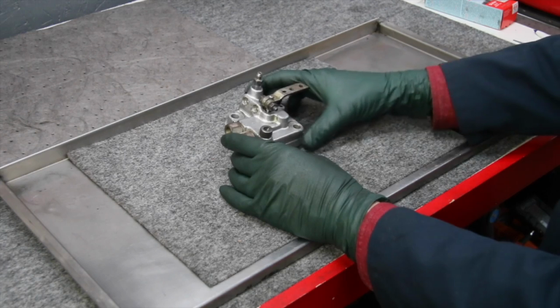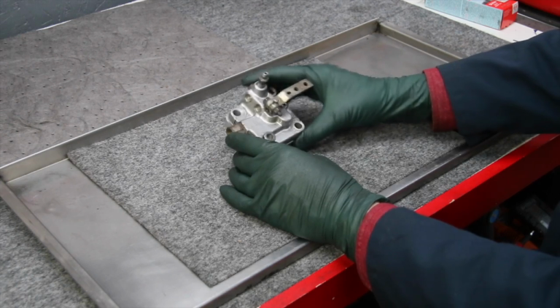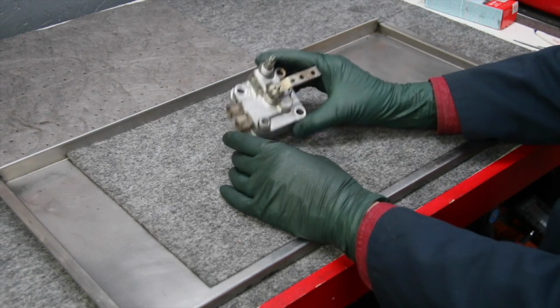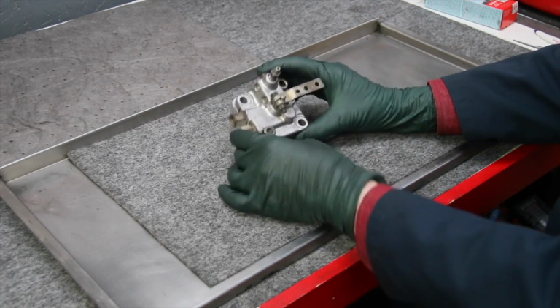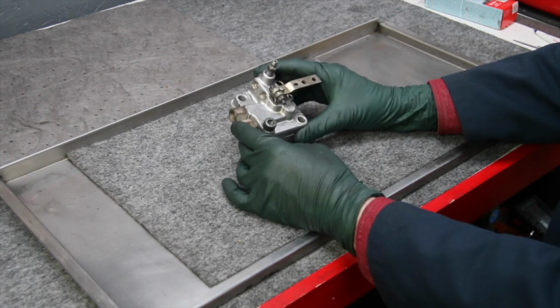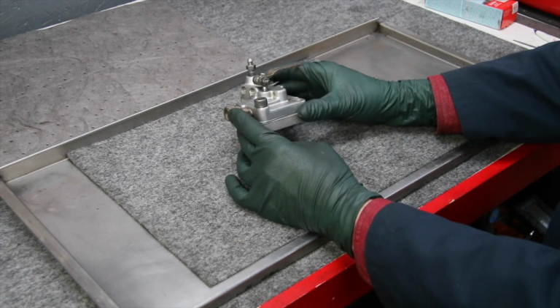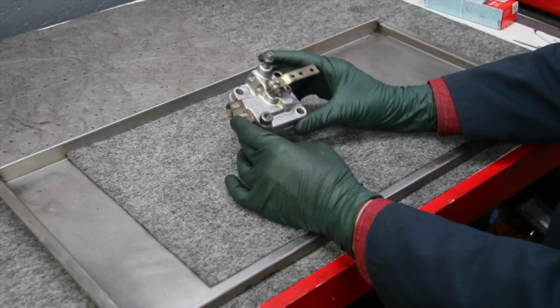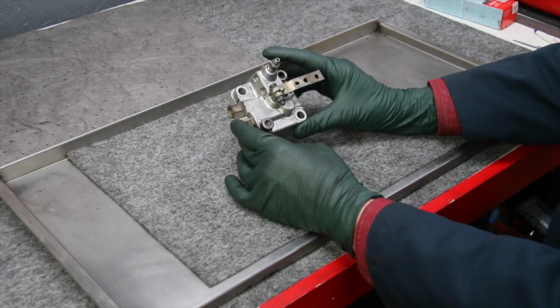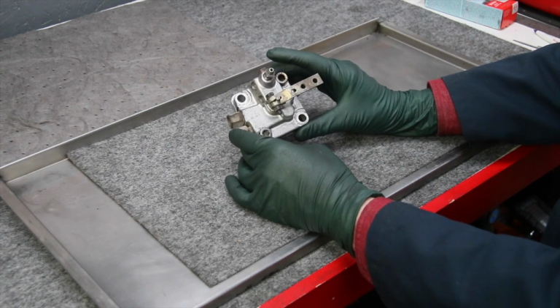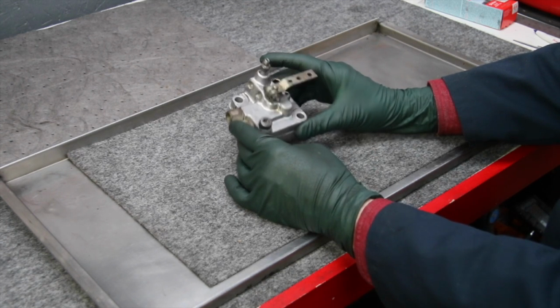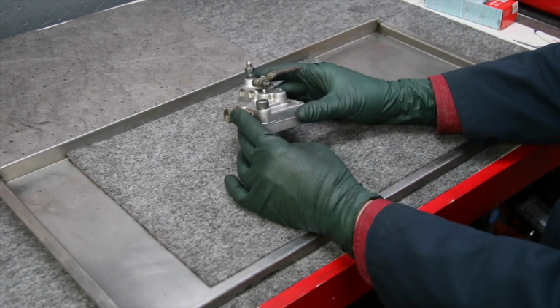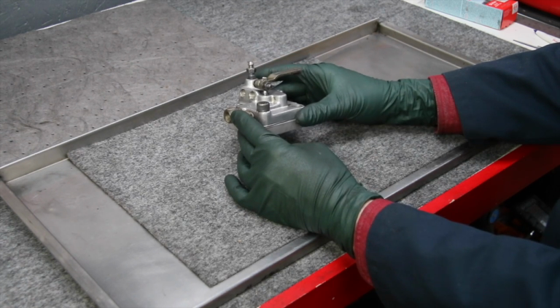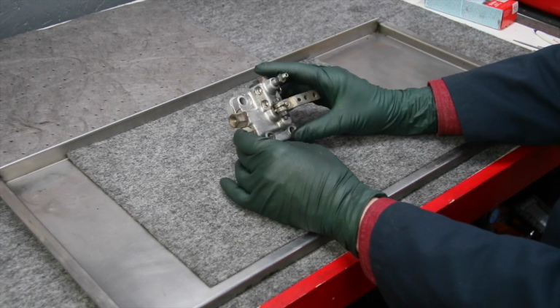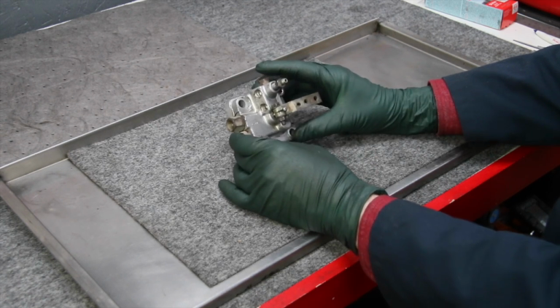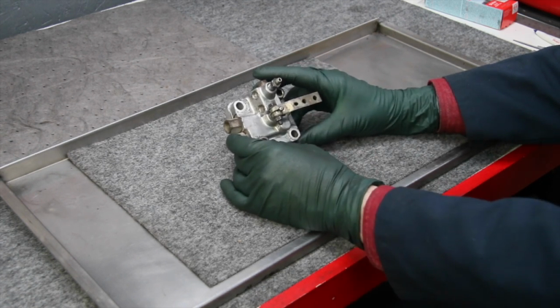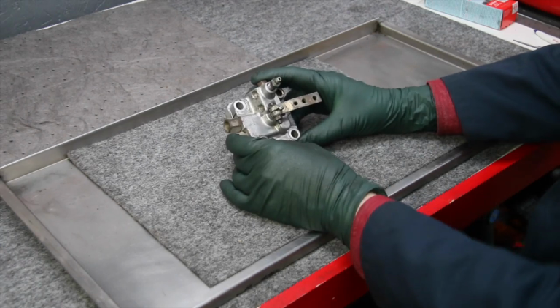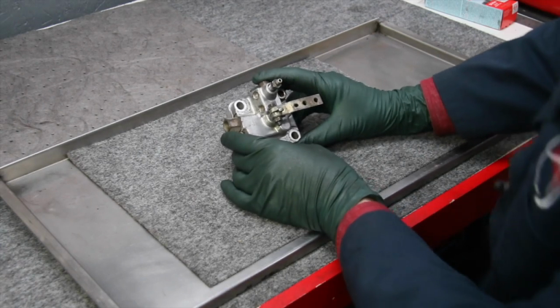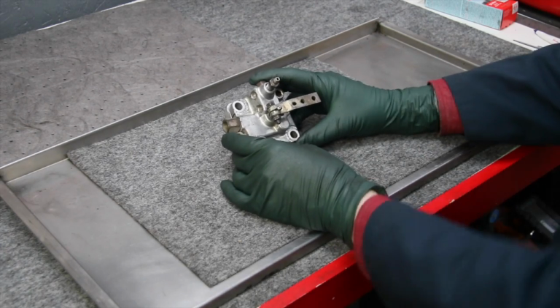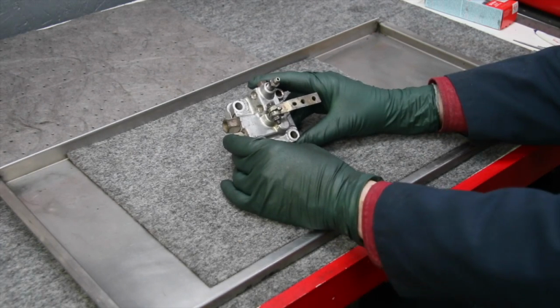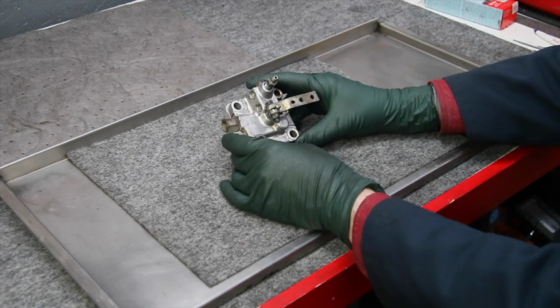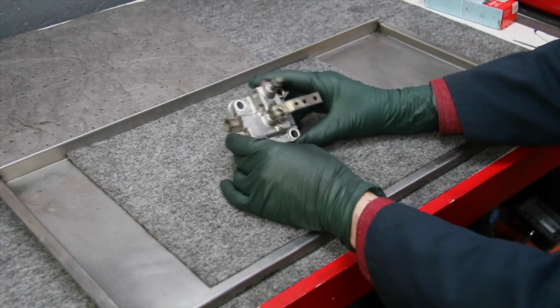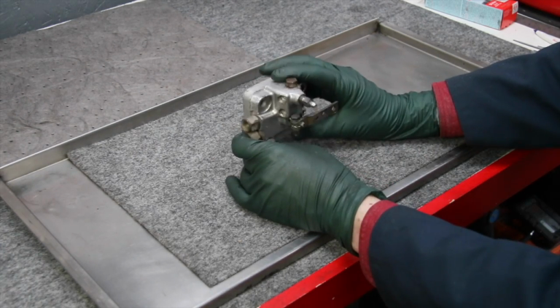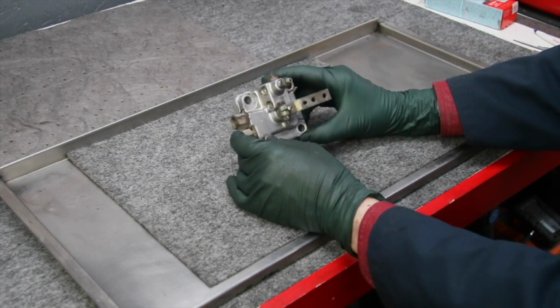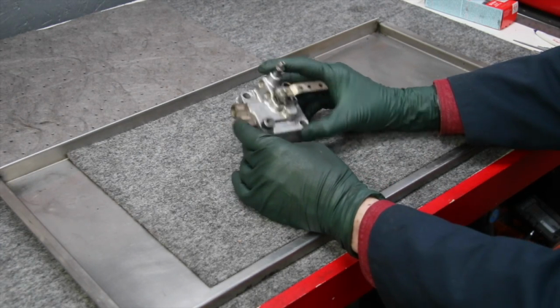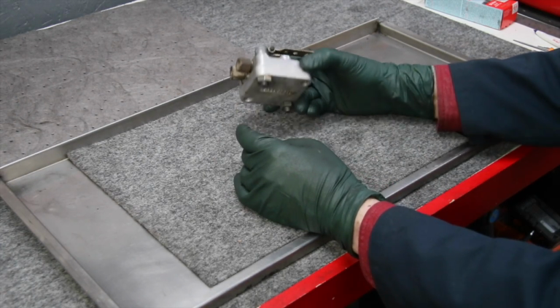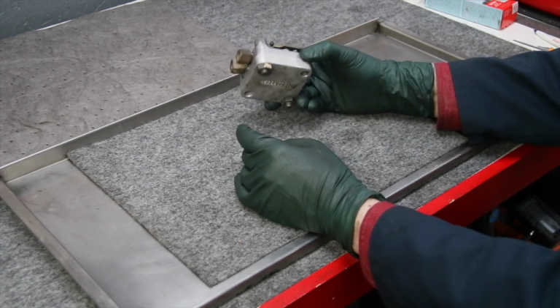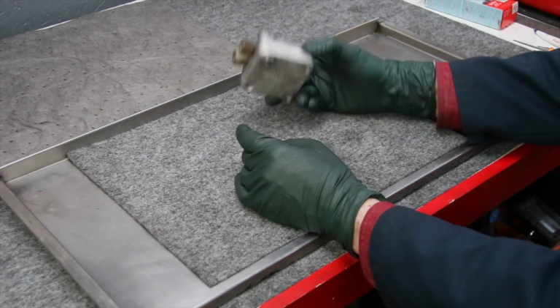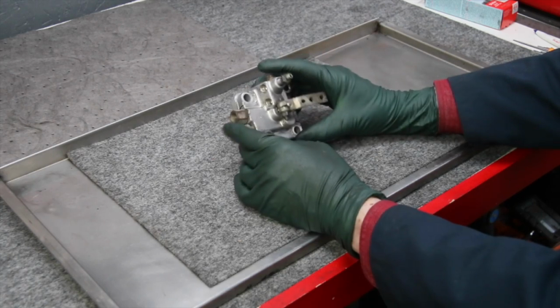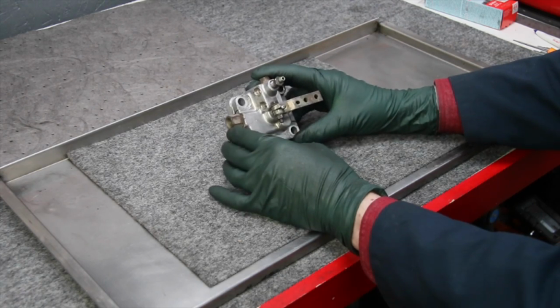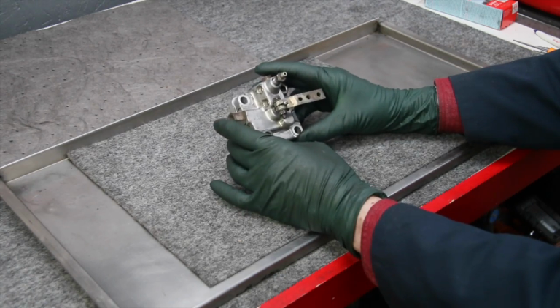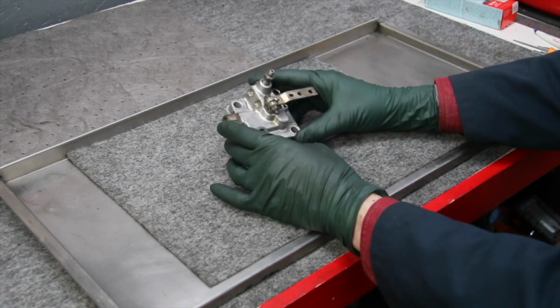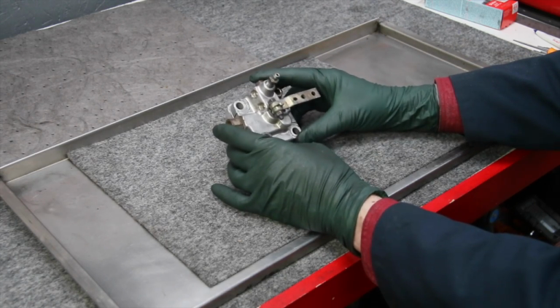I also have a few of these valves that I've gone through and completely rebuilt. You'll have to check my website for current stock, but I'll put a link in the show more part of the description below so you can check out any of these rebuilt valves and whether they're still available.